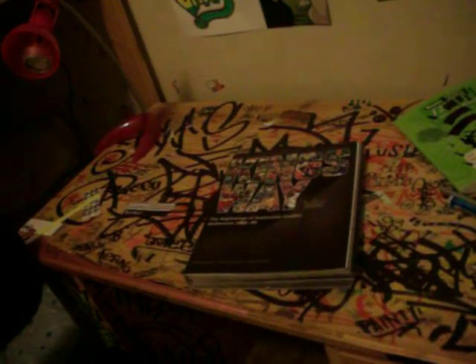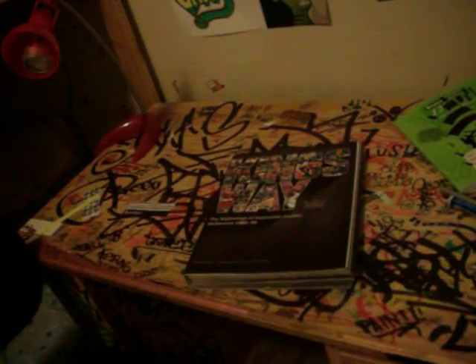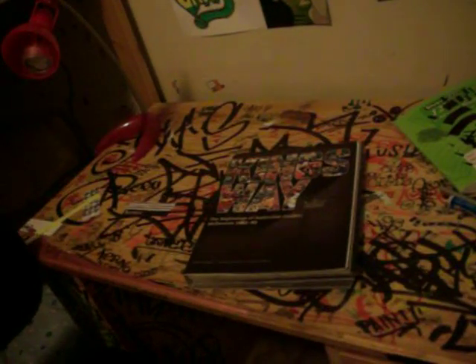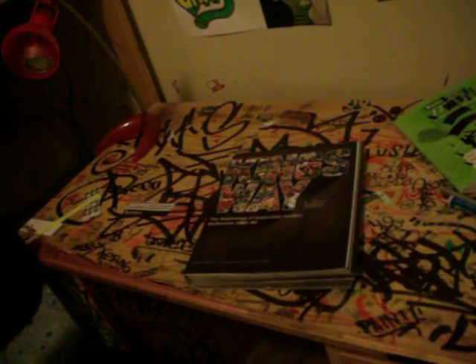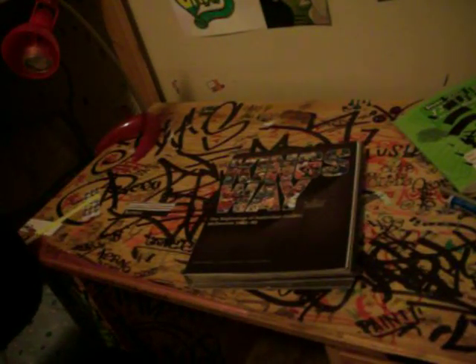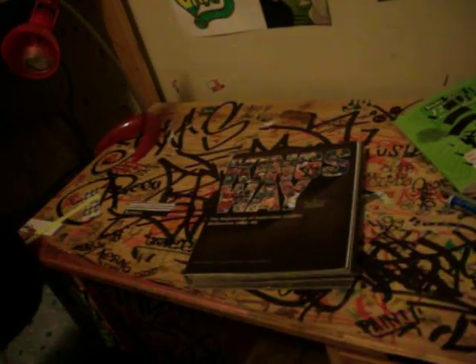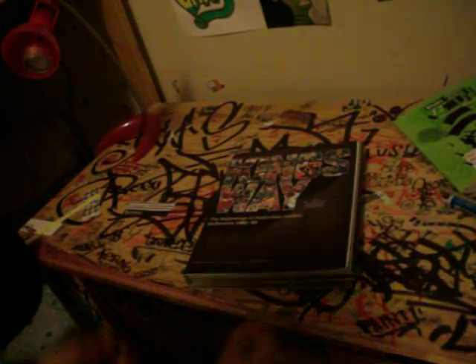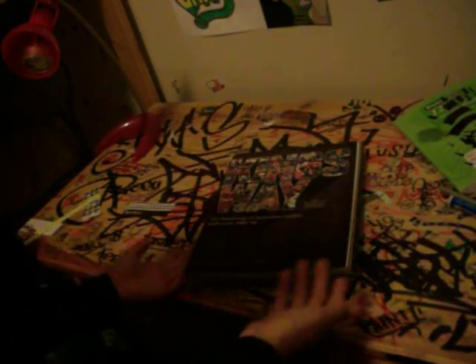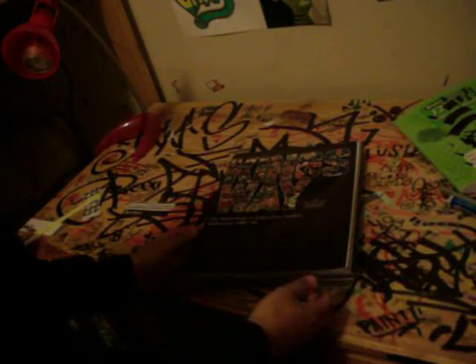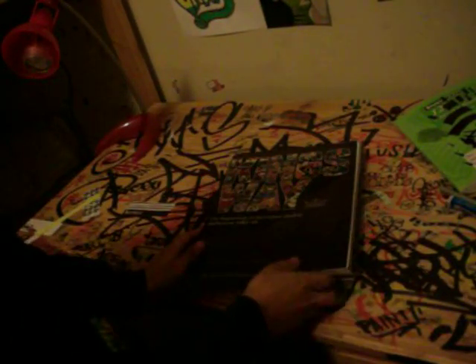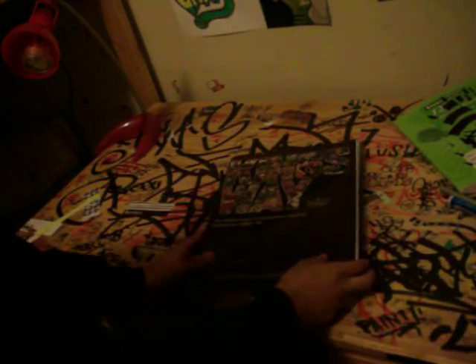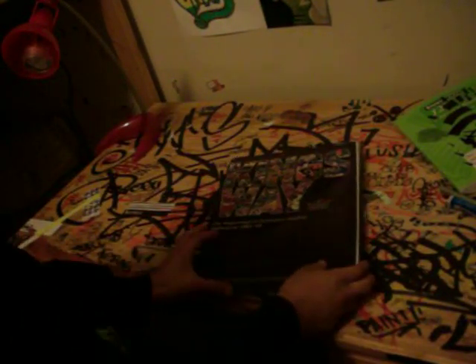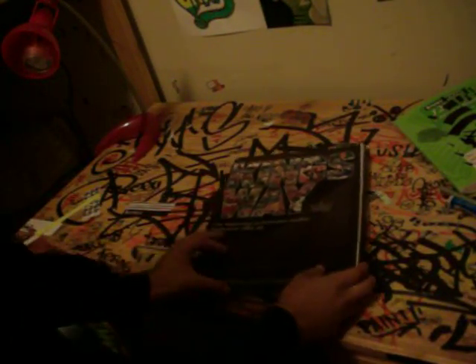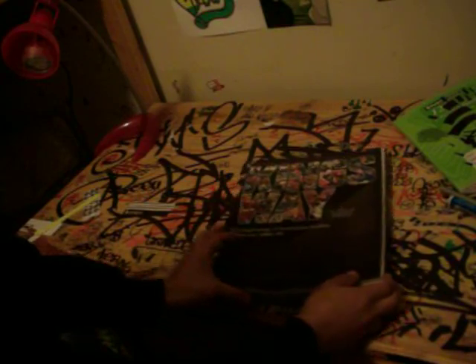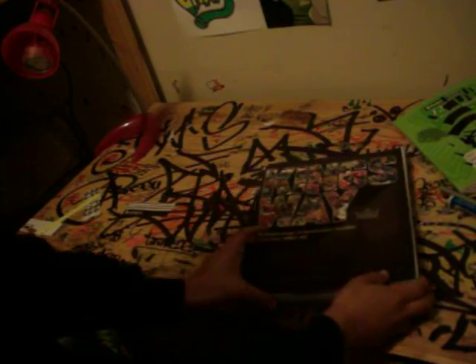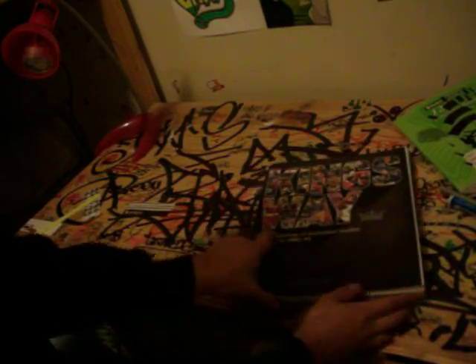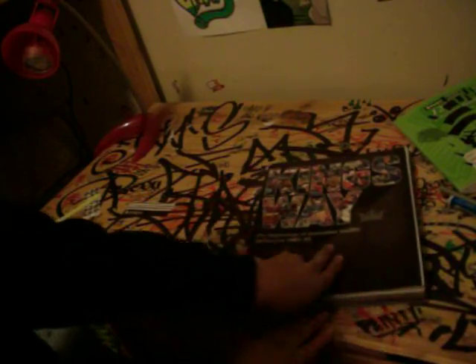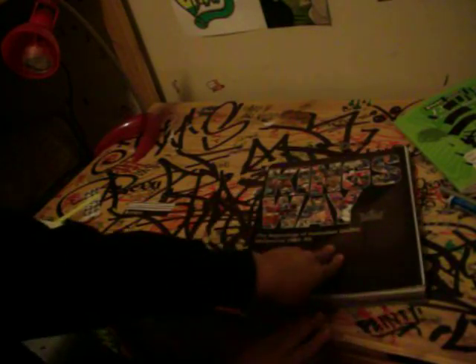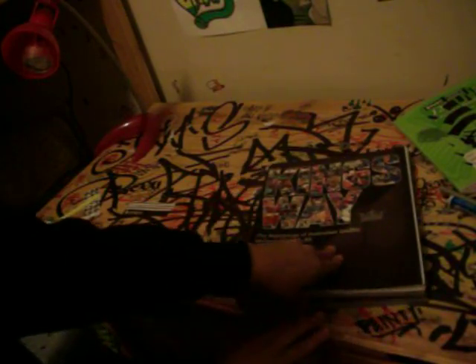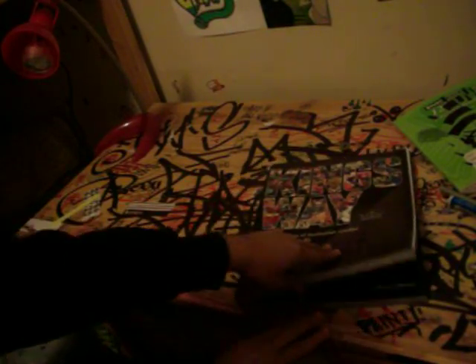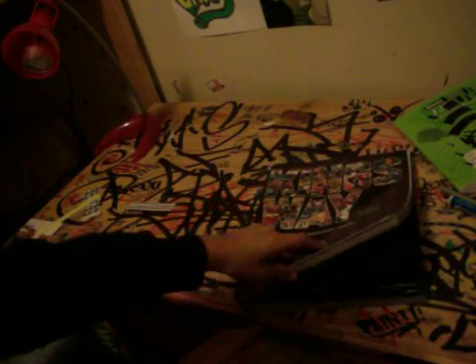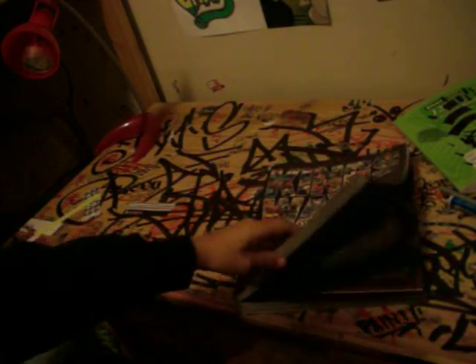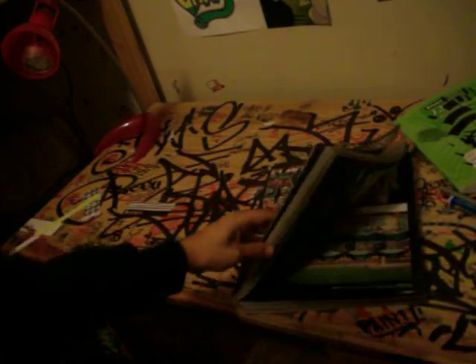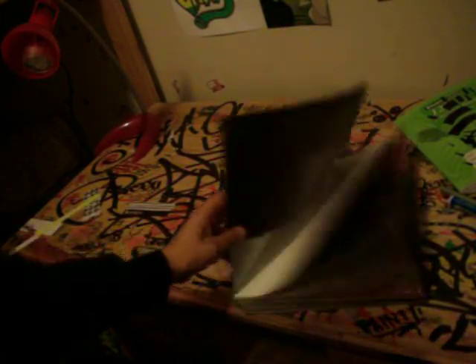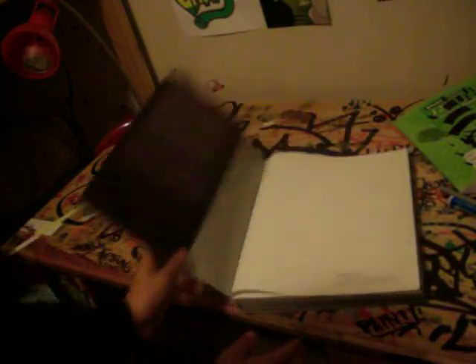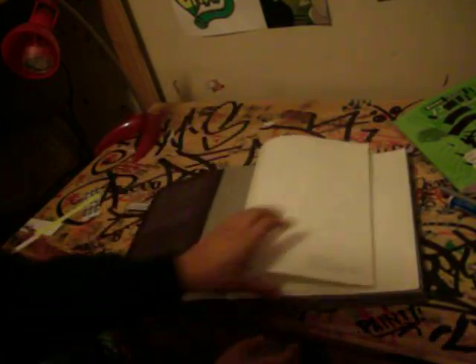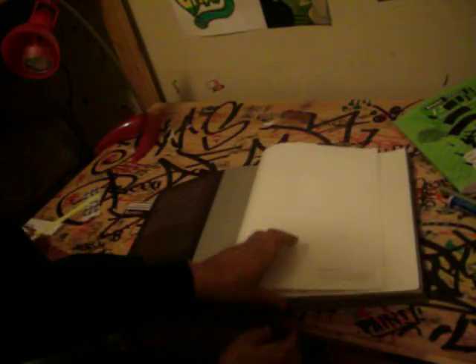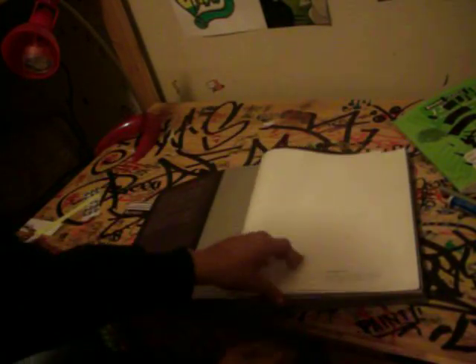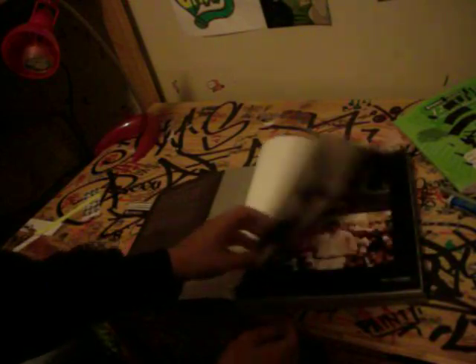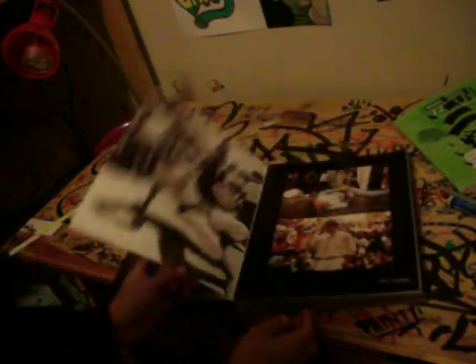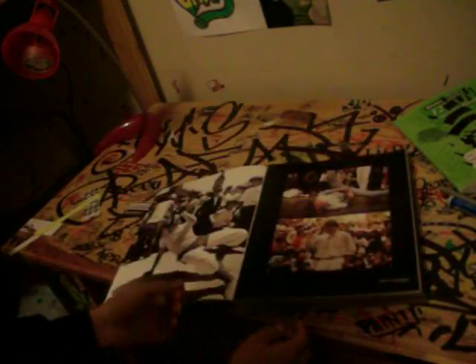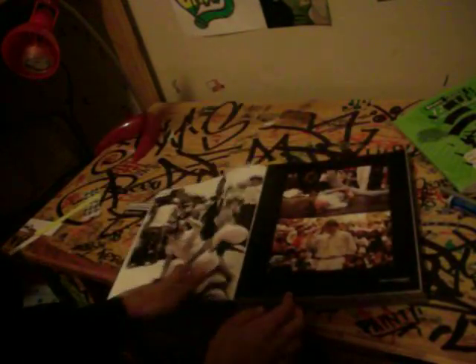Today I'm just doing a video on one of my books. It's pretty cool. It's about Melbourne graffiti. It's called Kingsway. I reckon you should get it. It's pretty good.